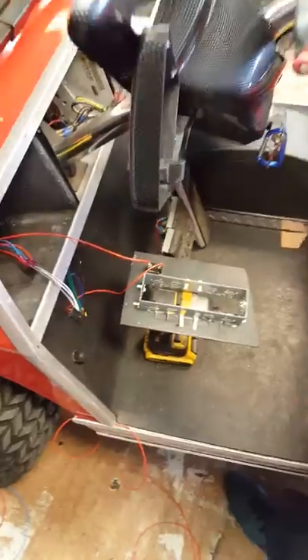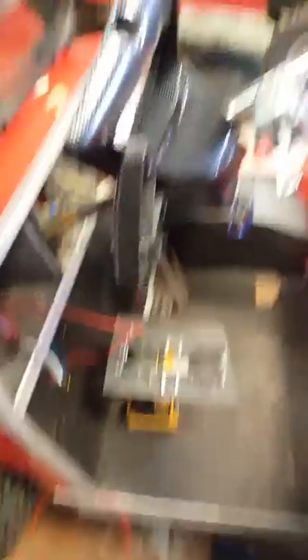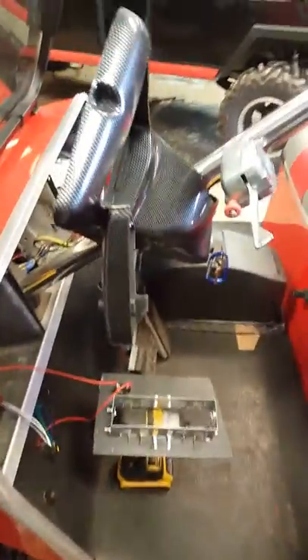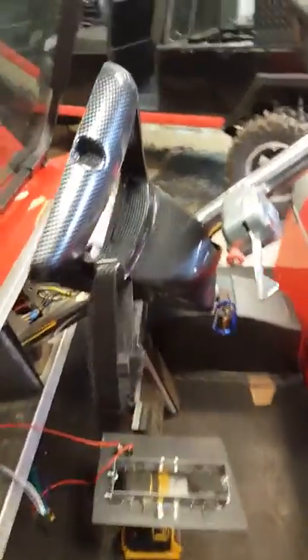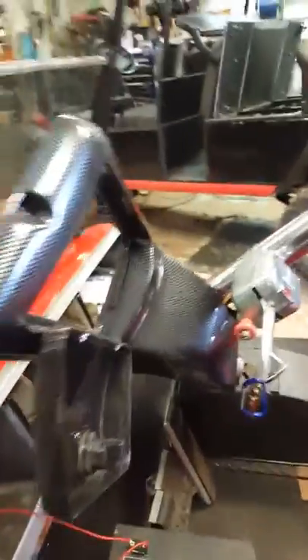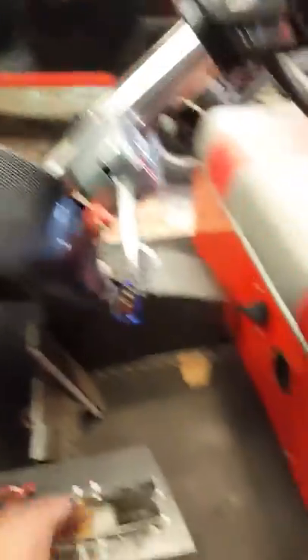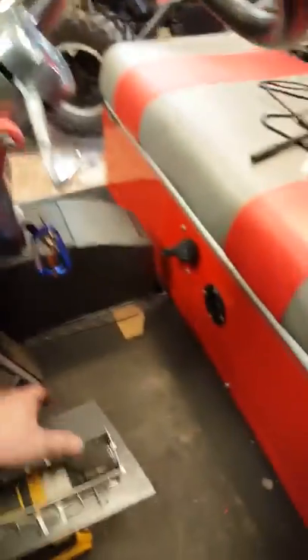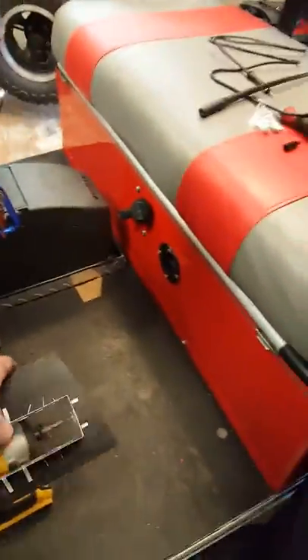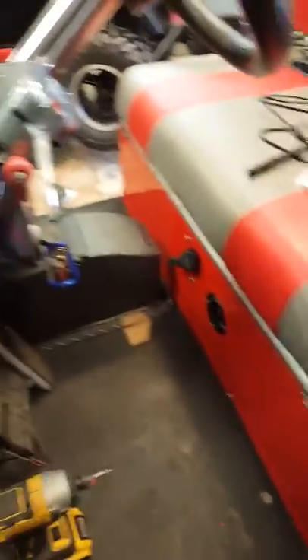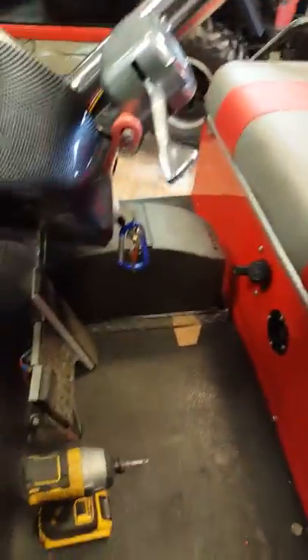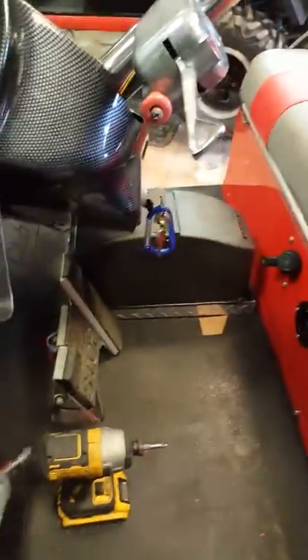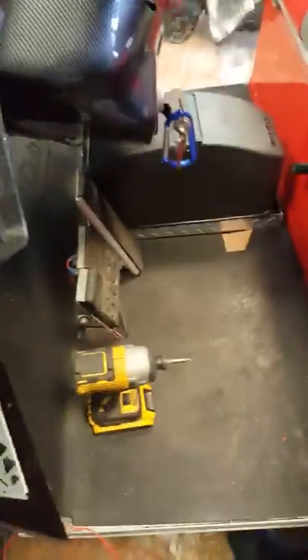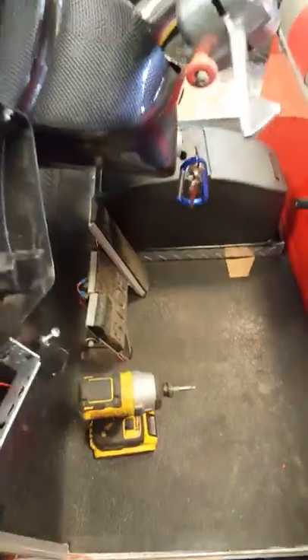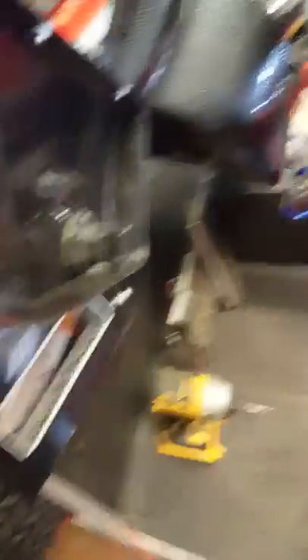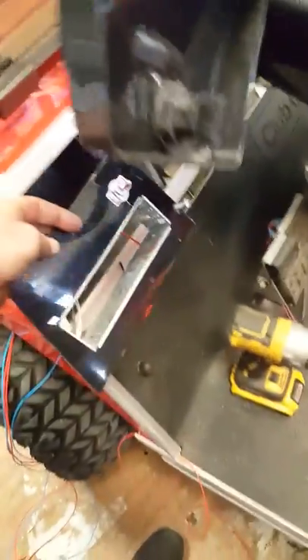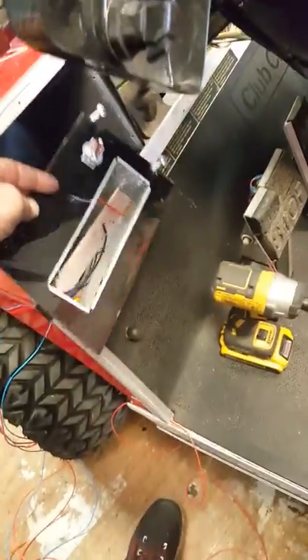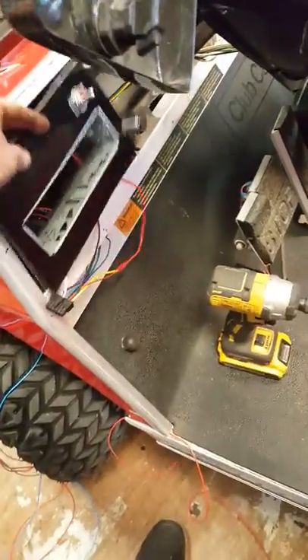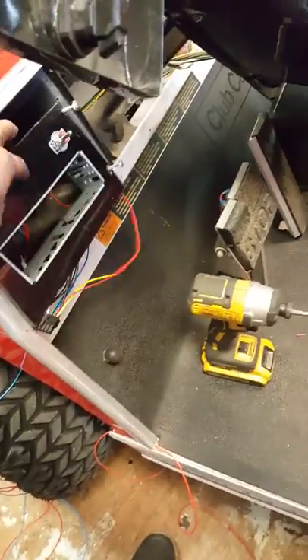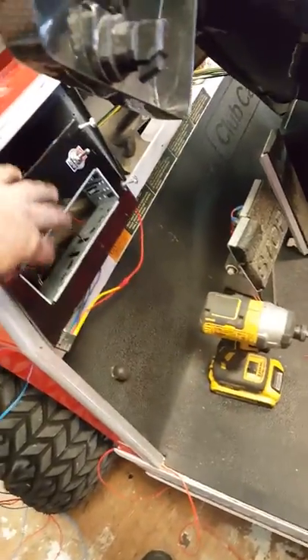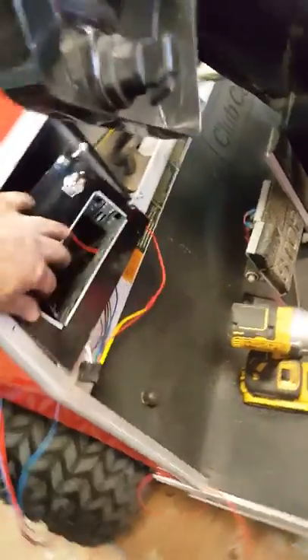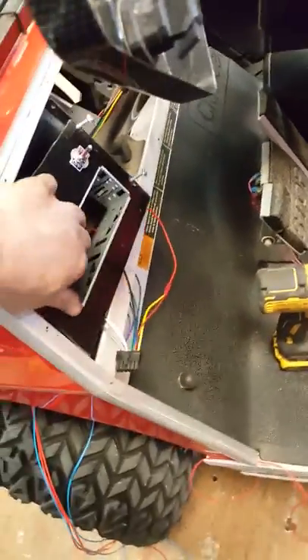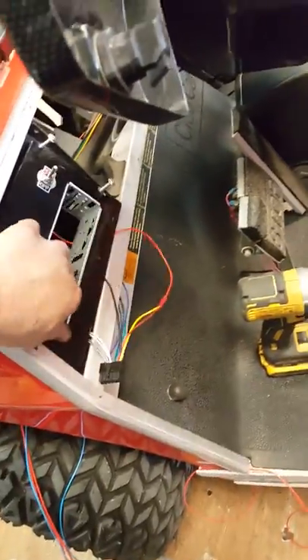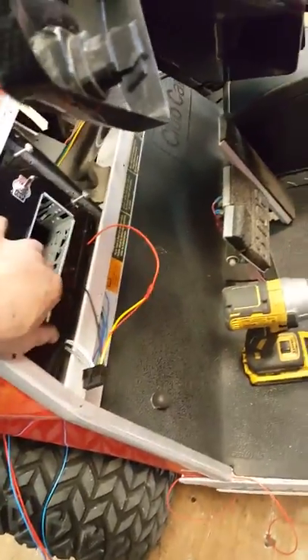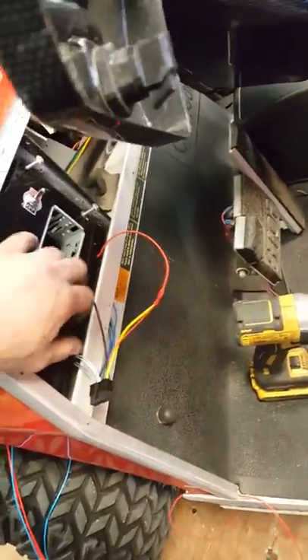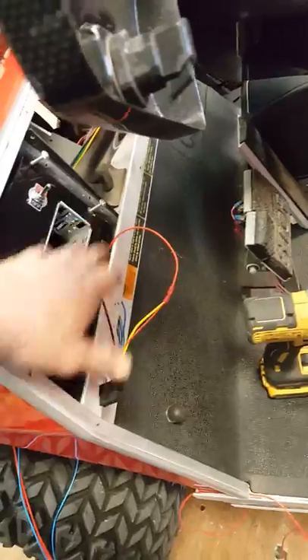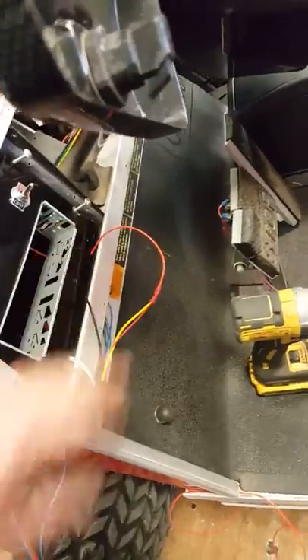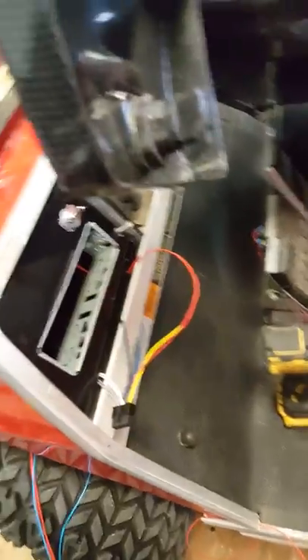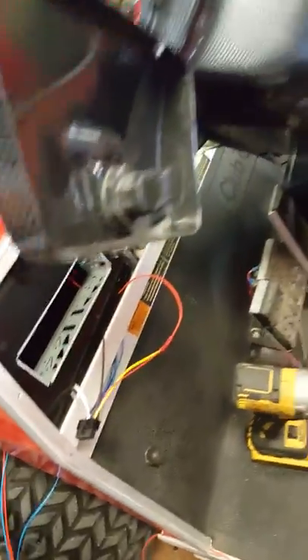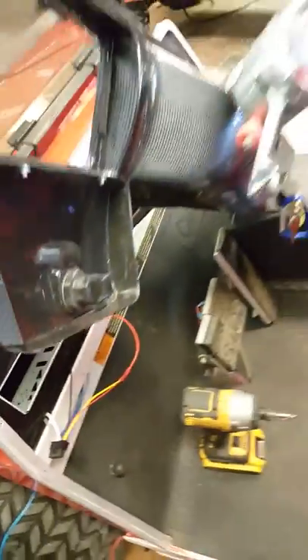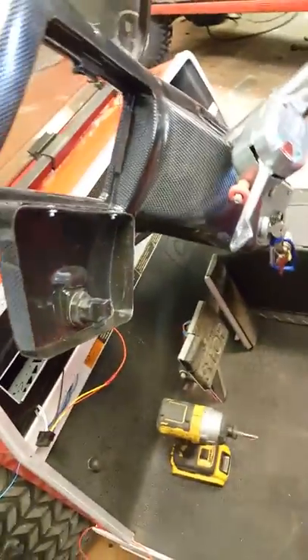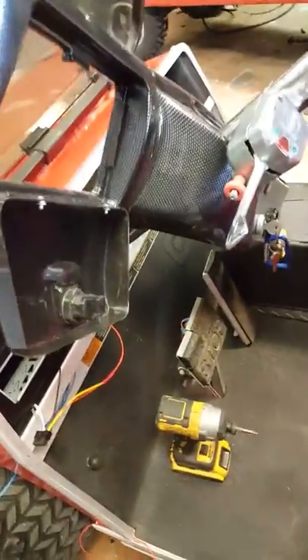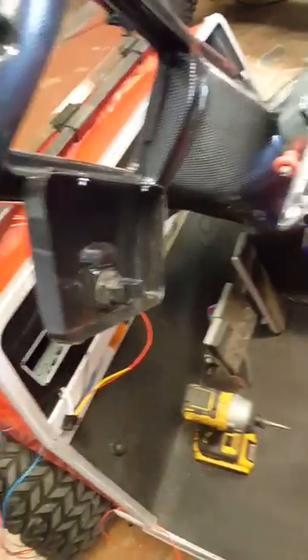We are installing a radio on a golf cart. First, we took a piece of hard plastic, put it in here, and cut it out to the size of the pocket because it's going back into the dash.